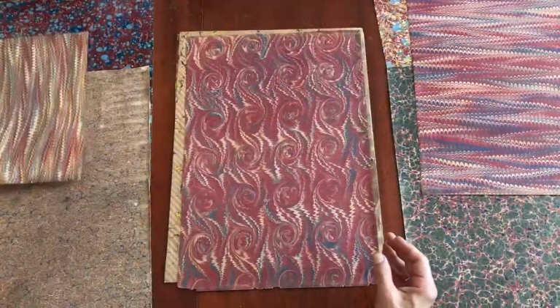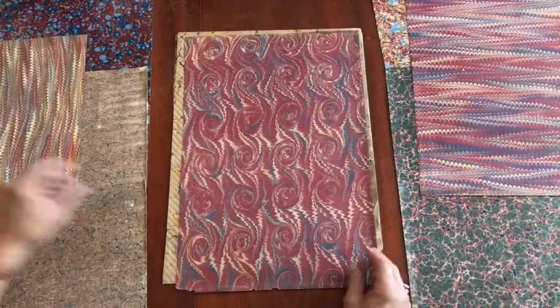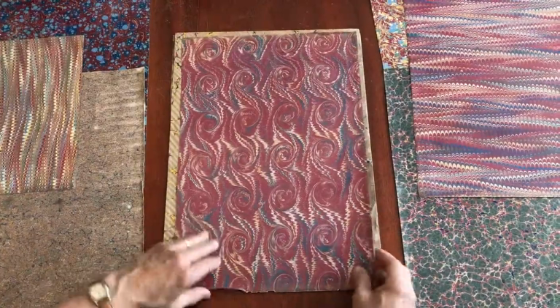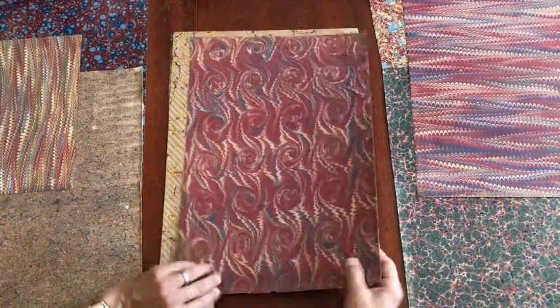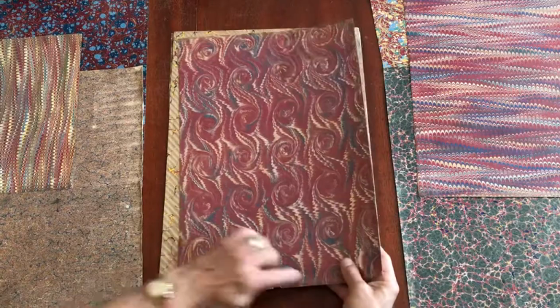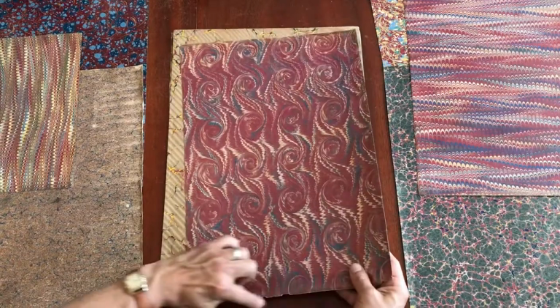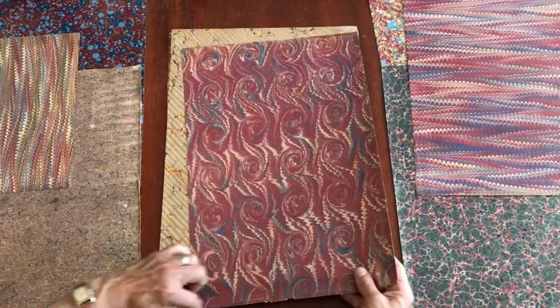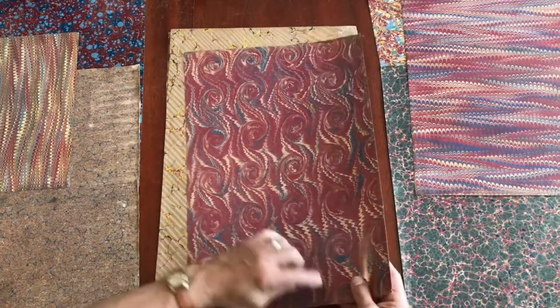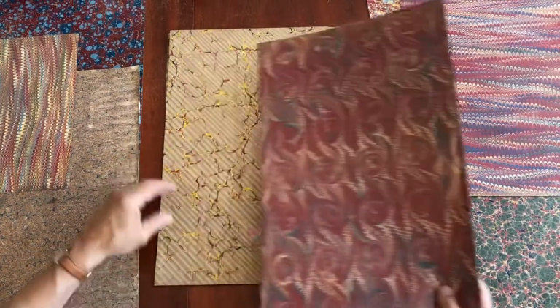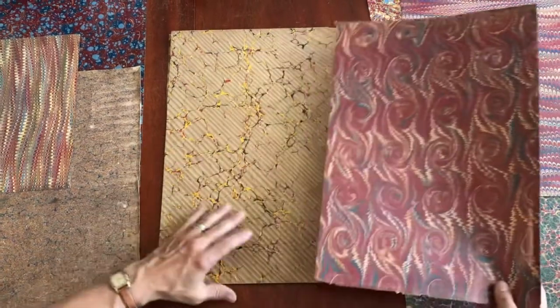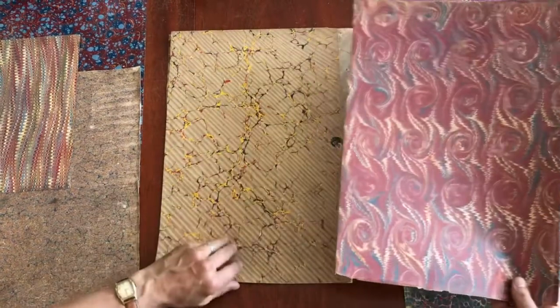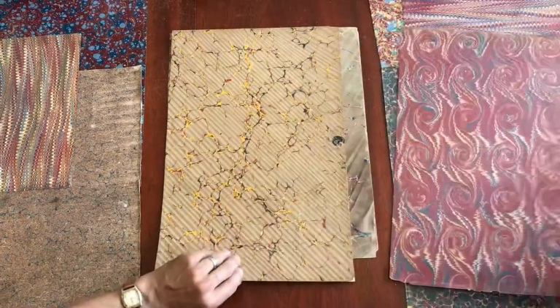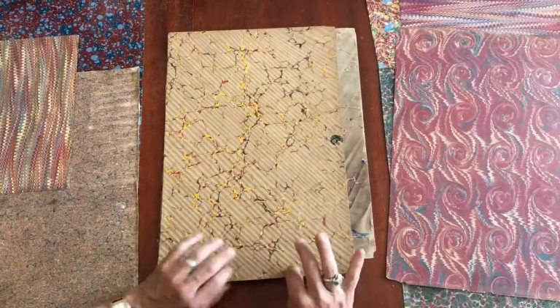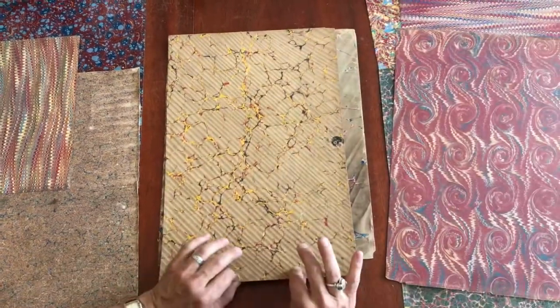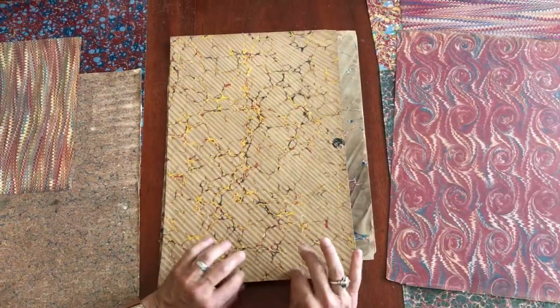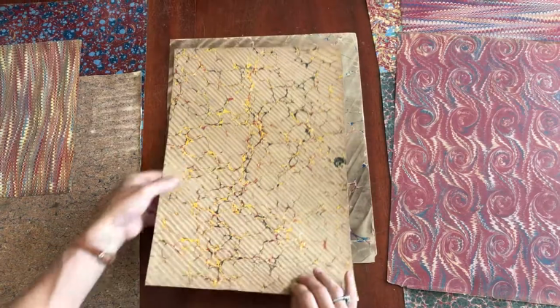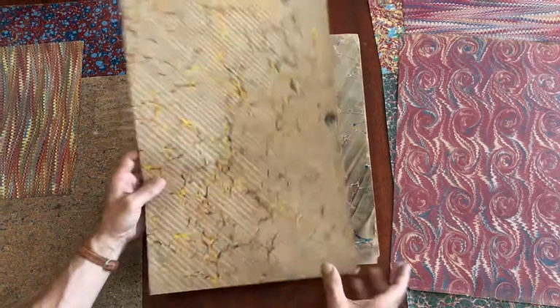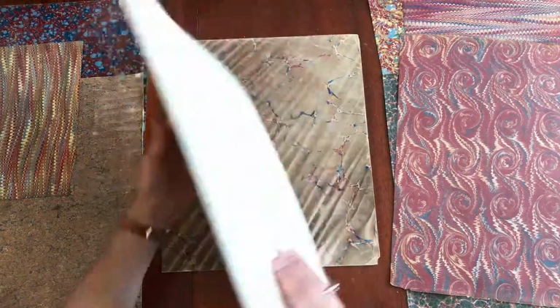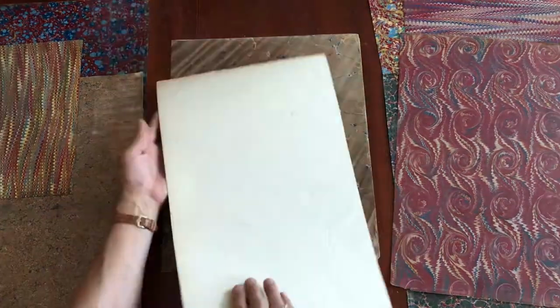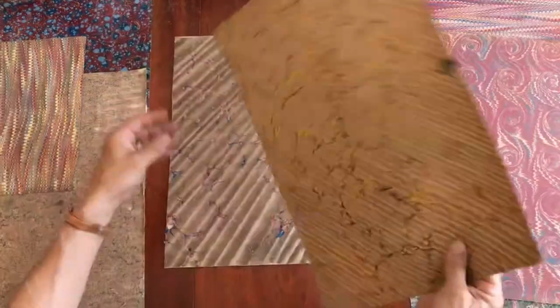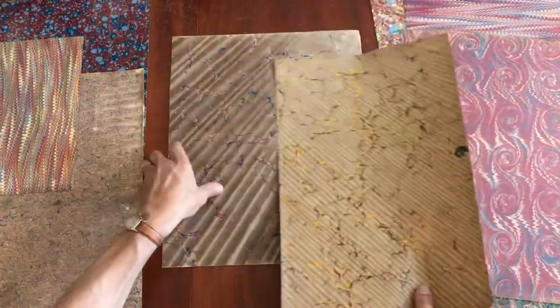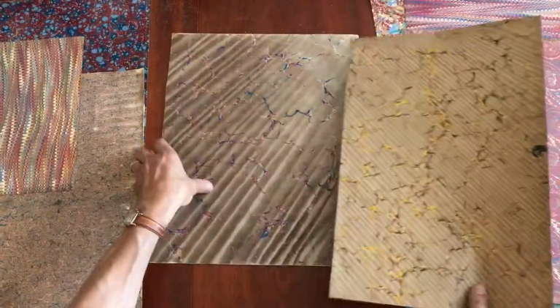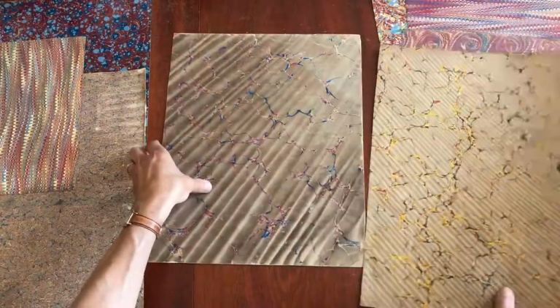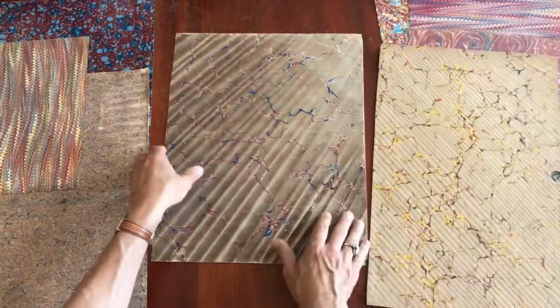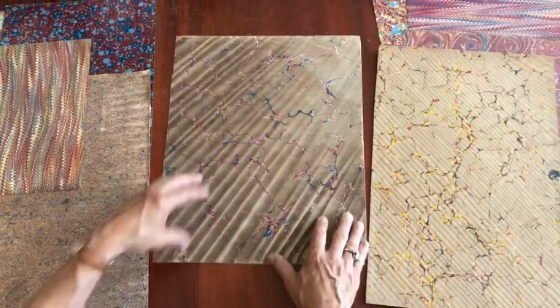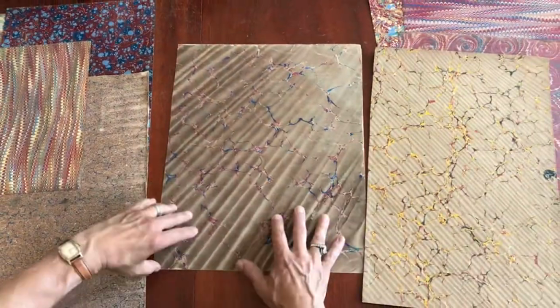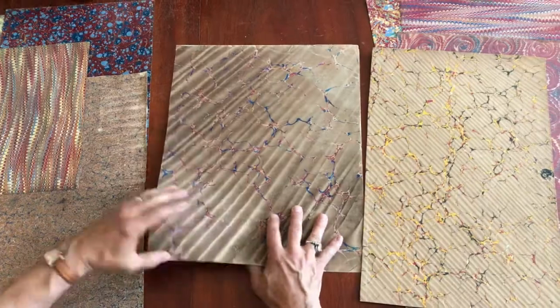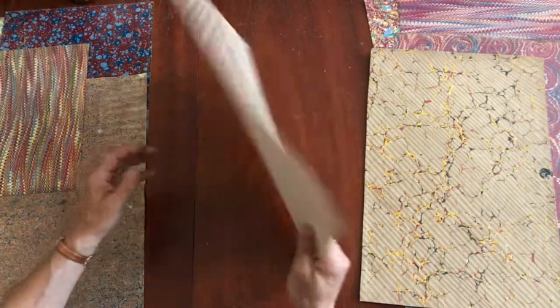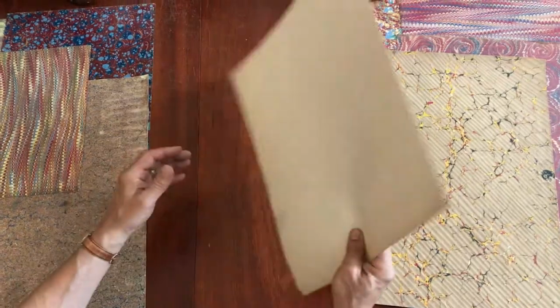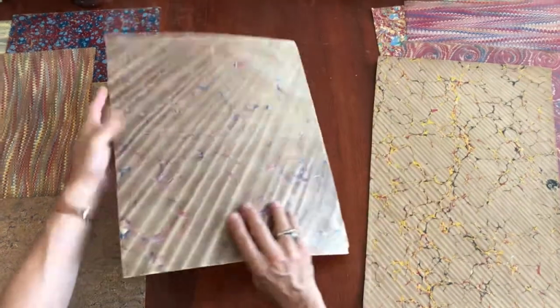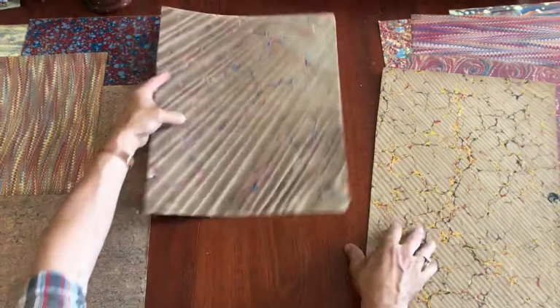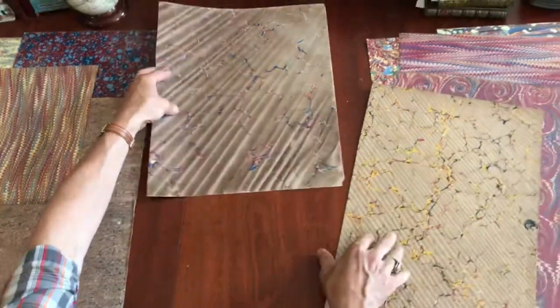I'm just going to move them off like this. There's some minor edge chipping on some of them, like on this one — a short little edge tear. But for the most part, you can see it's a clean assortment of them. They're all attractive and well-preserved.